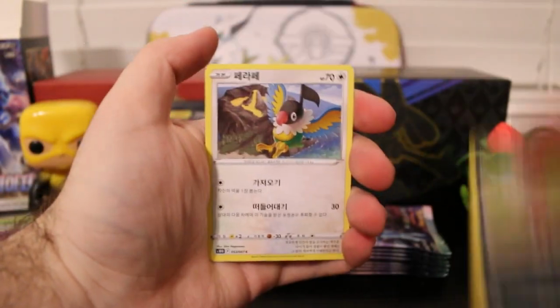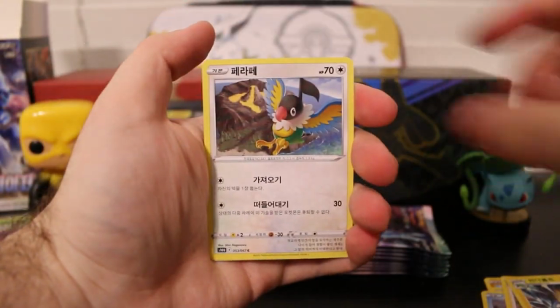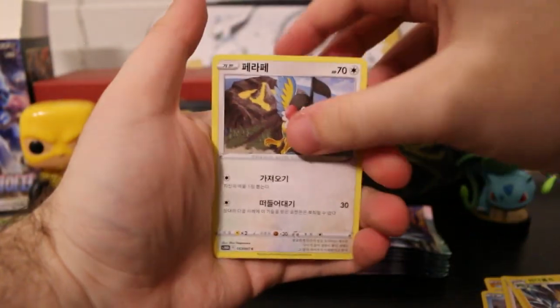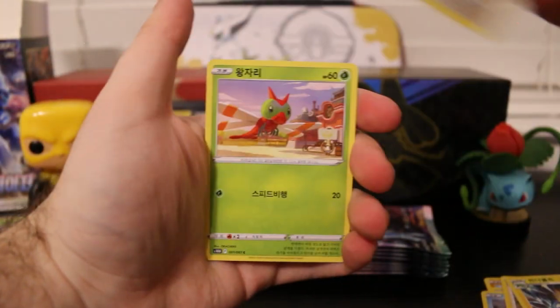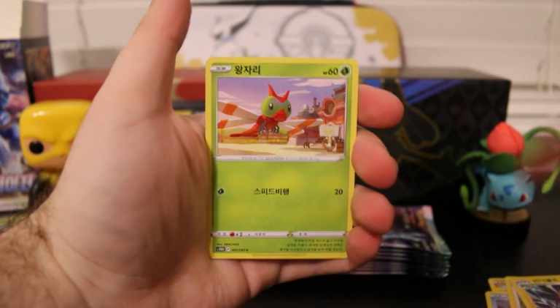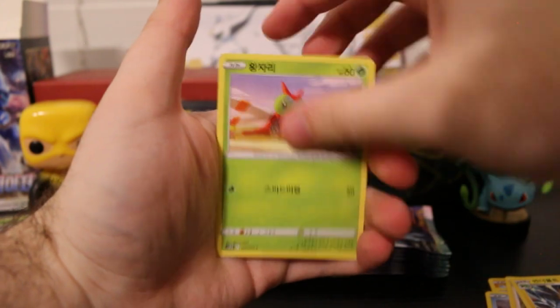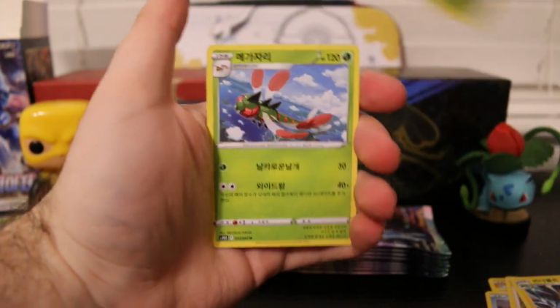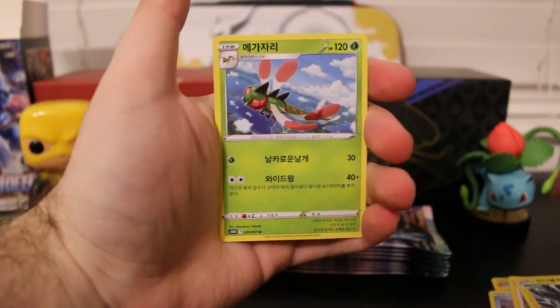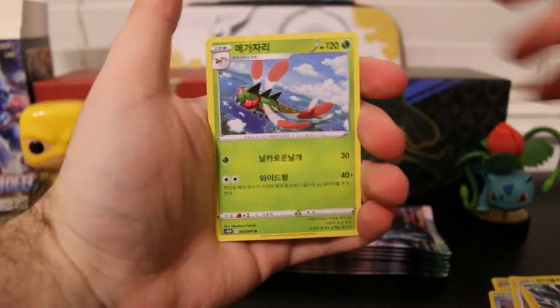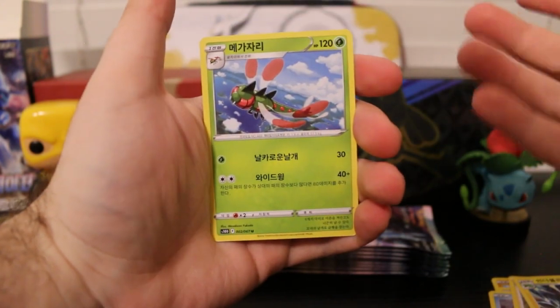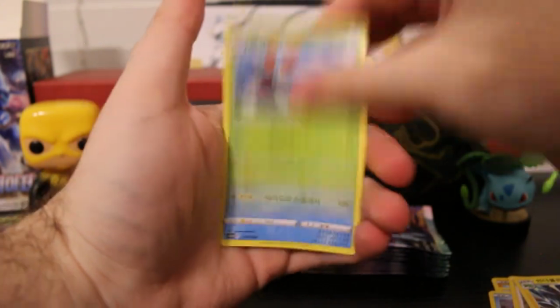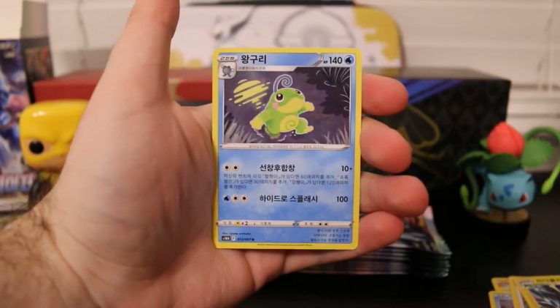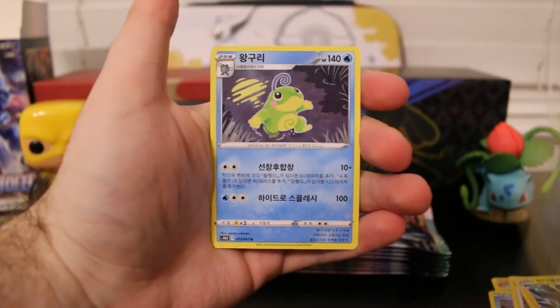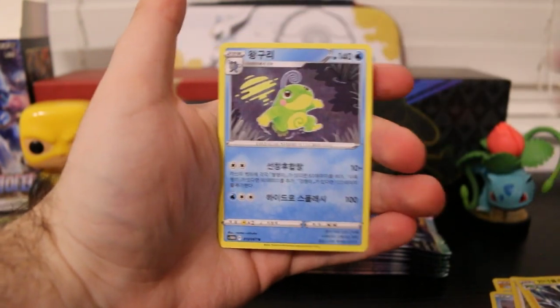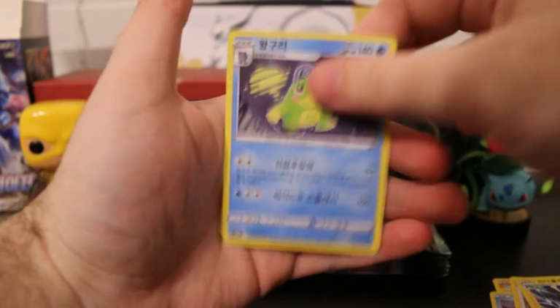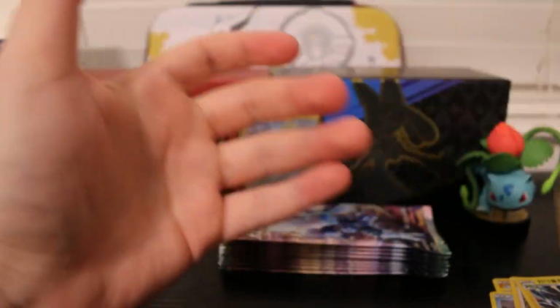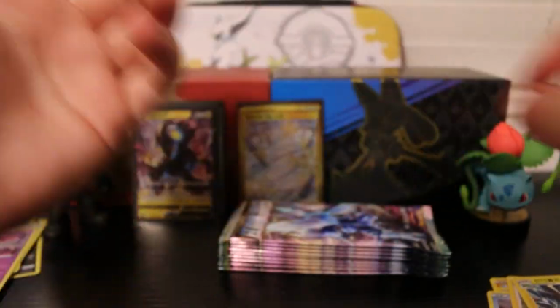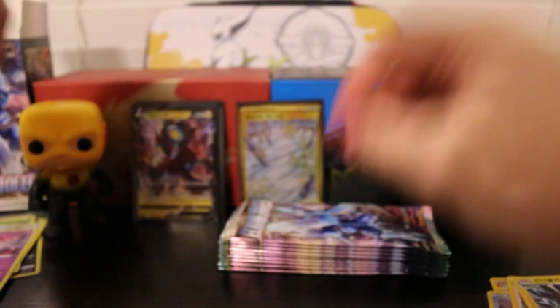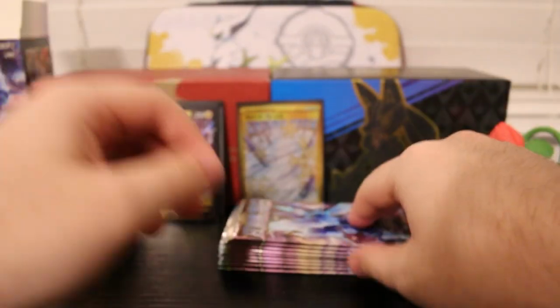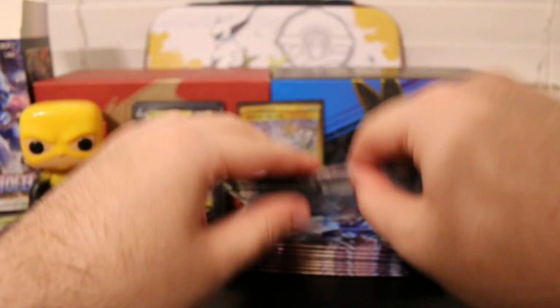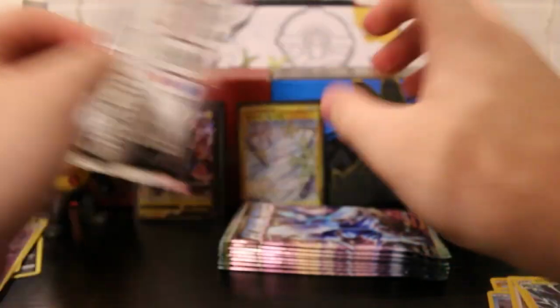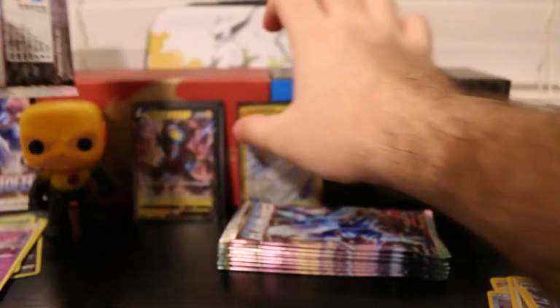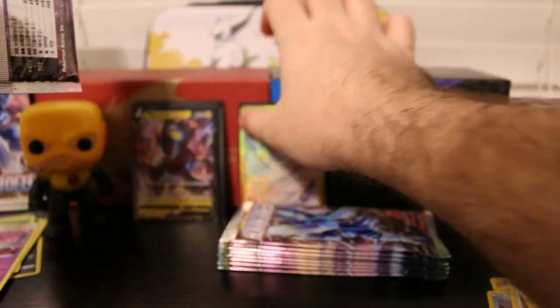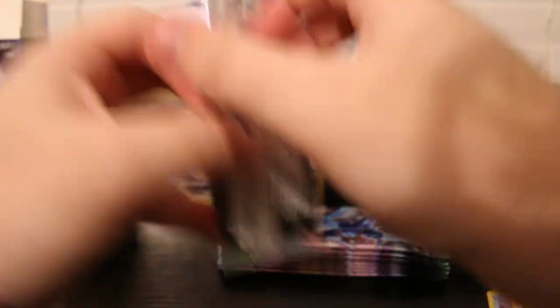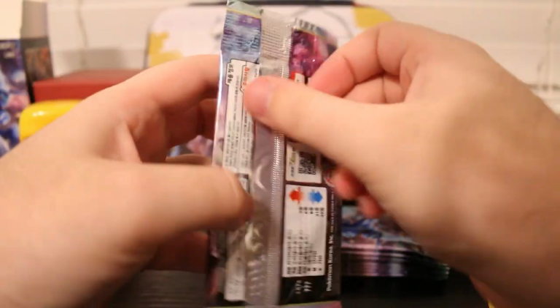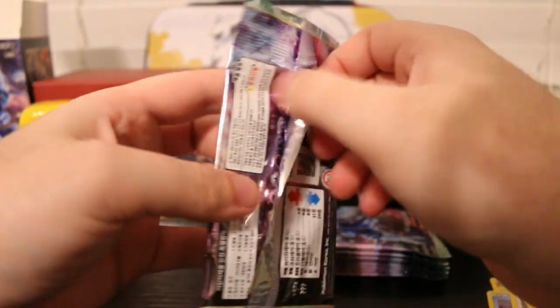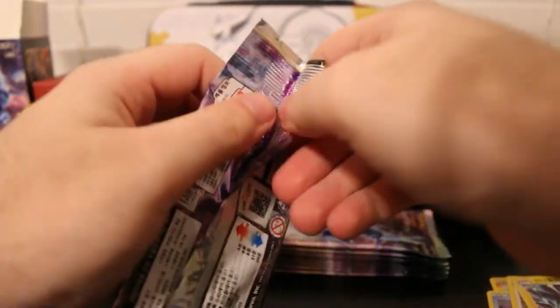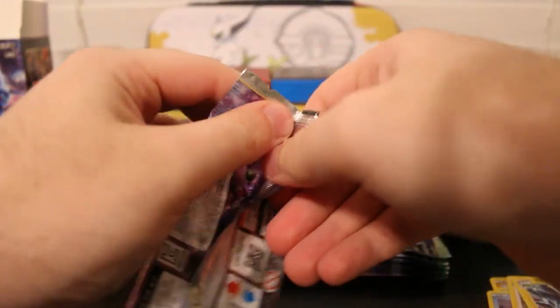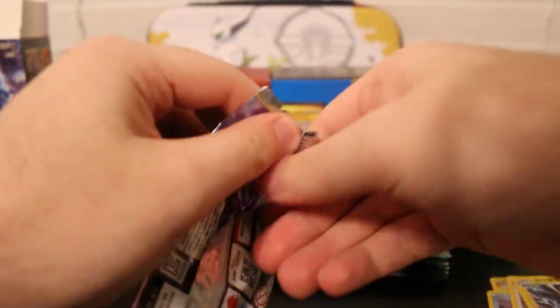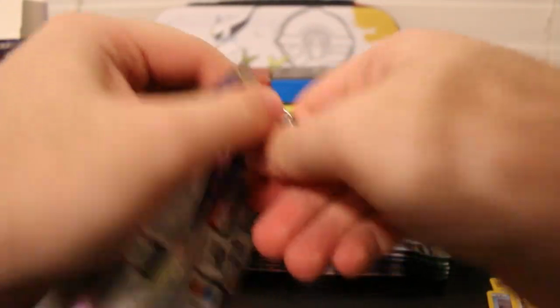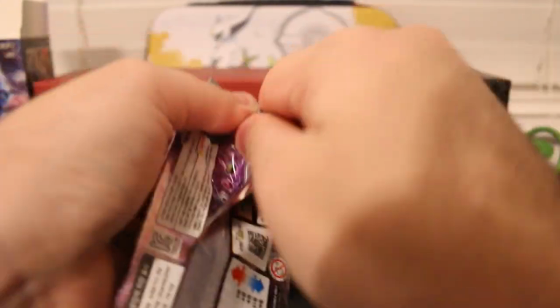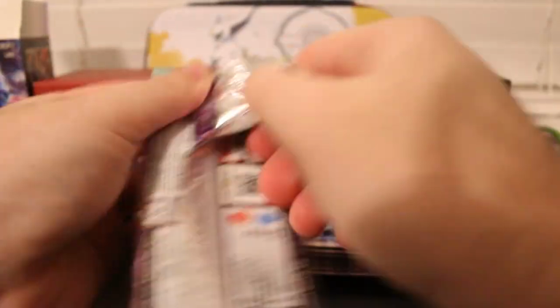Nickit, Chatot, Yanma, Yanmega, and a Politoad. We got Yanma and Yanmega in the same pack — always fun when you get stuff like that.